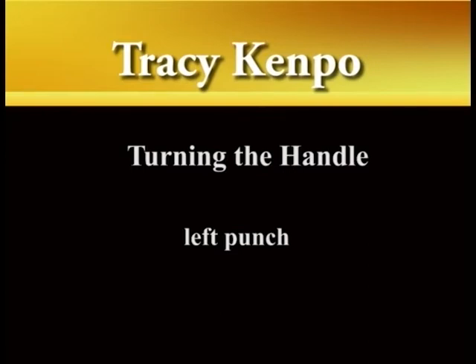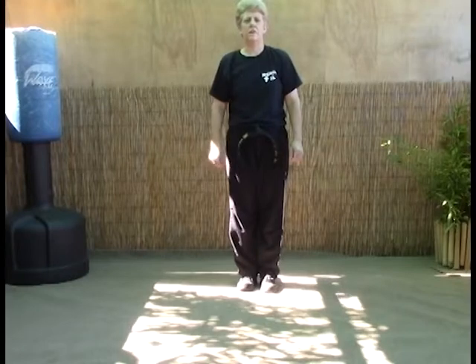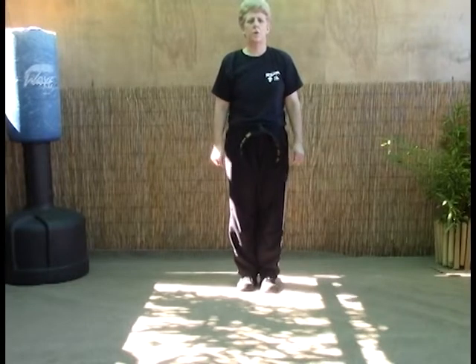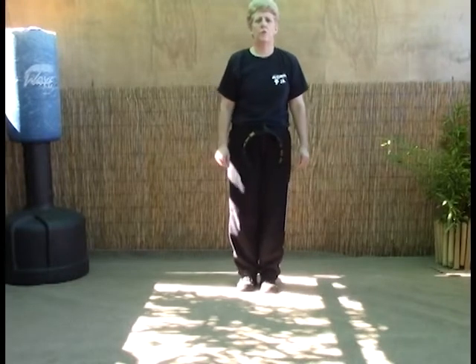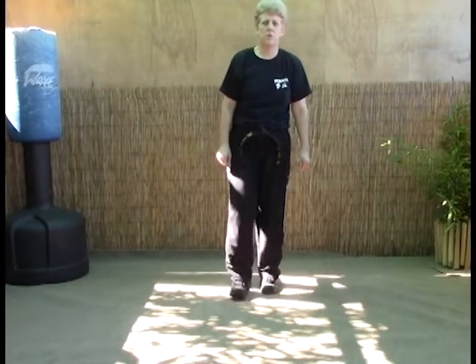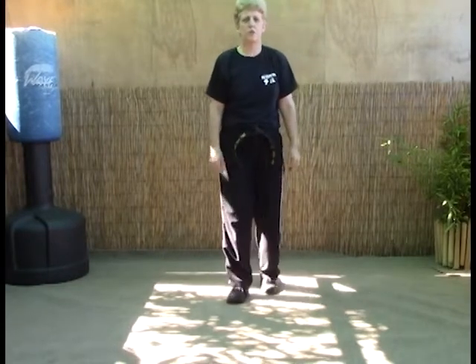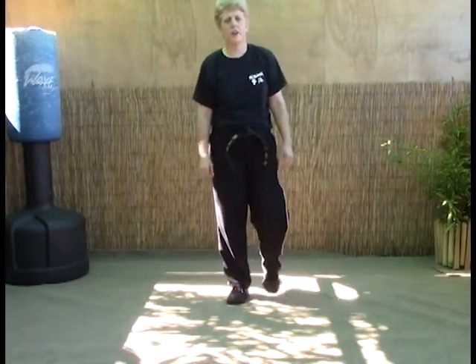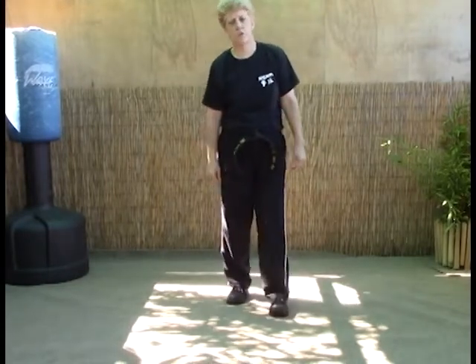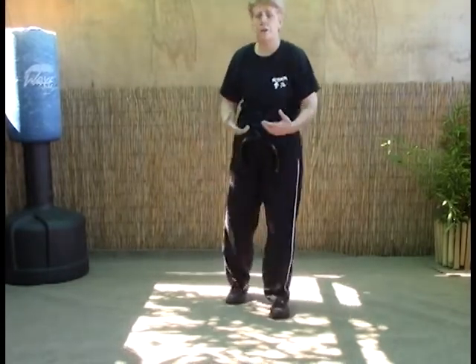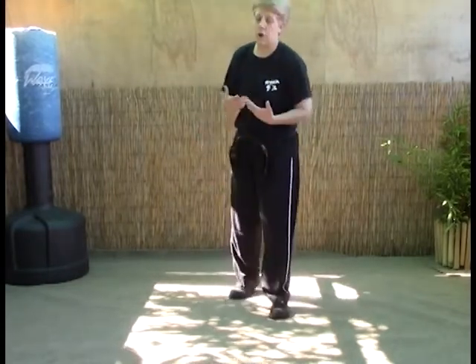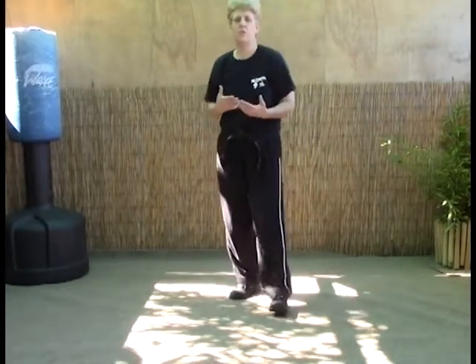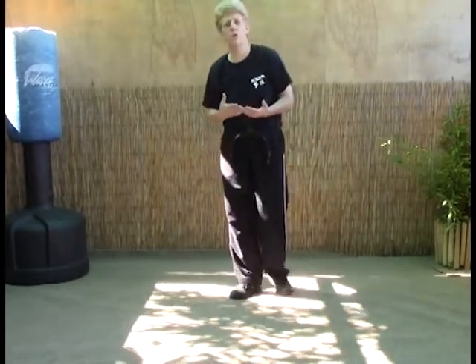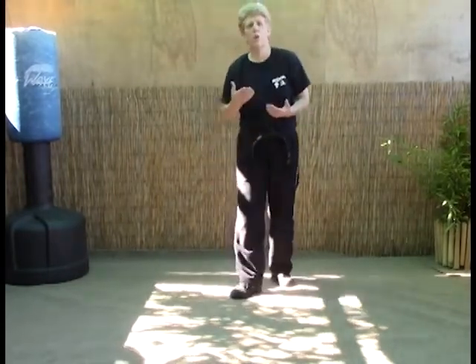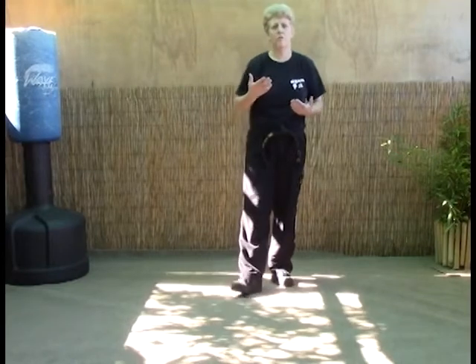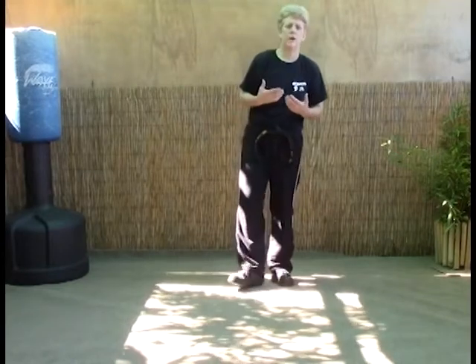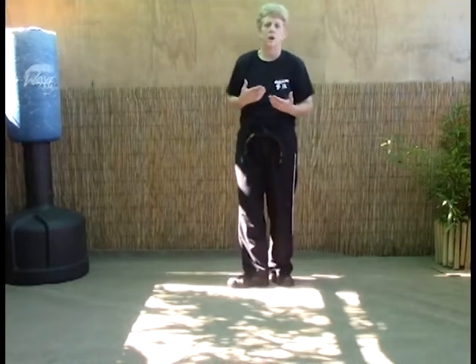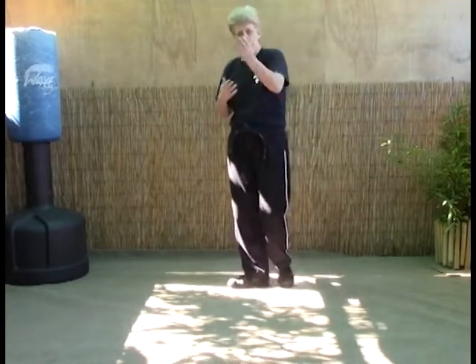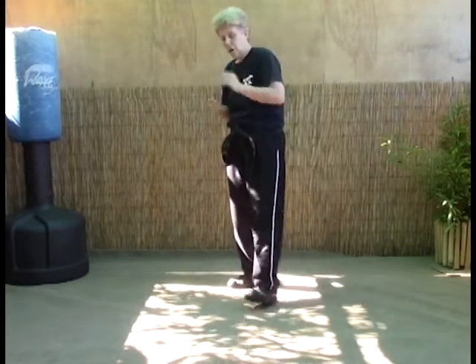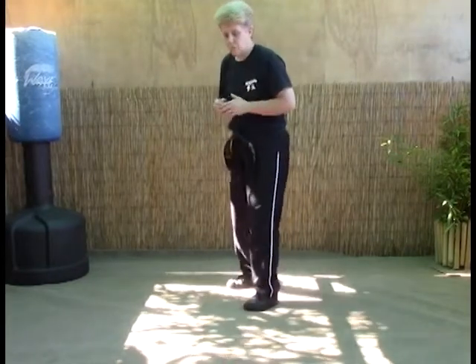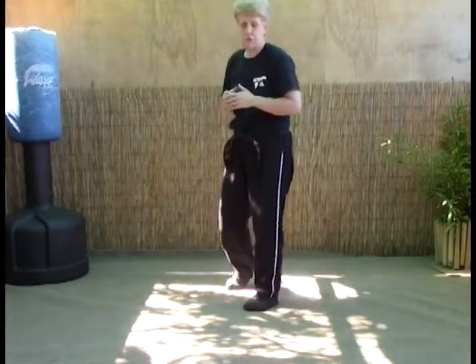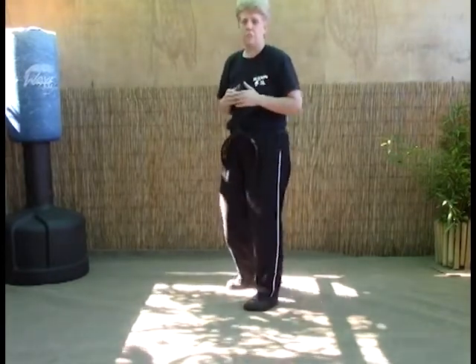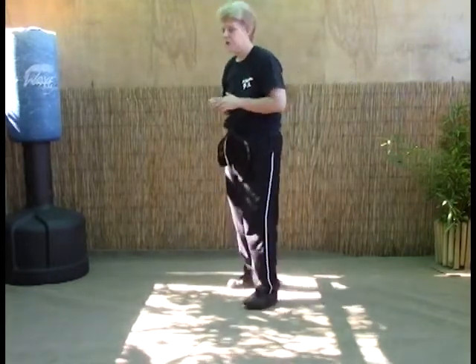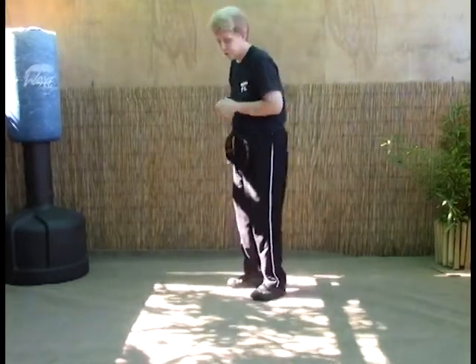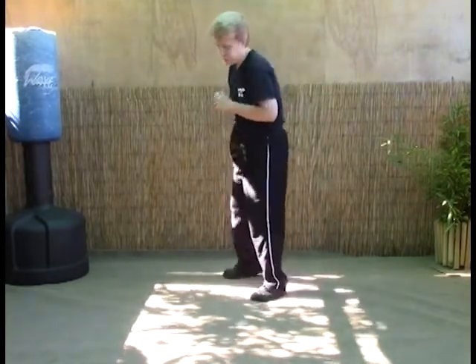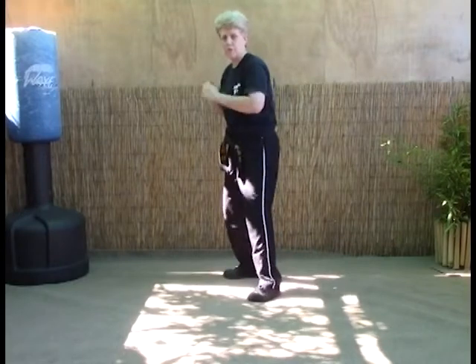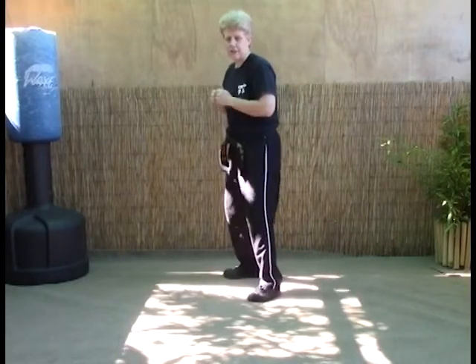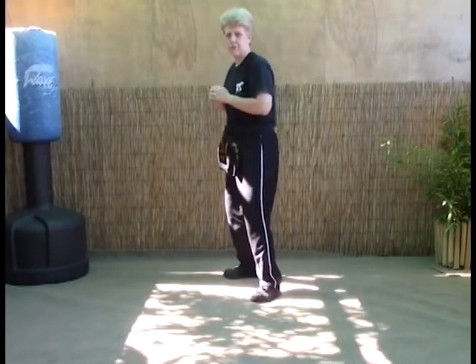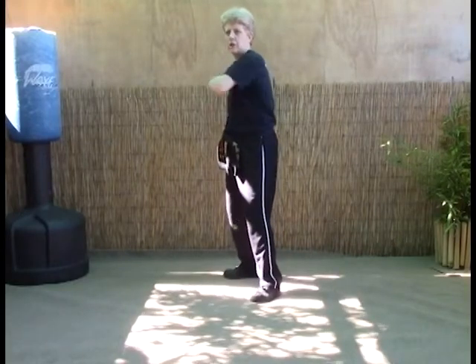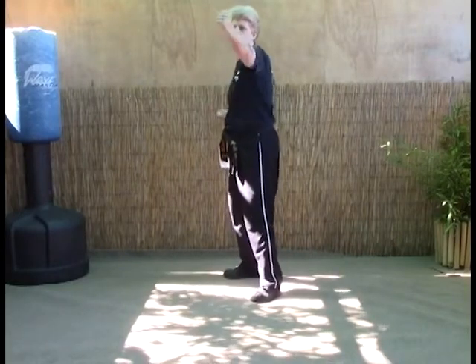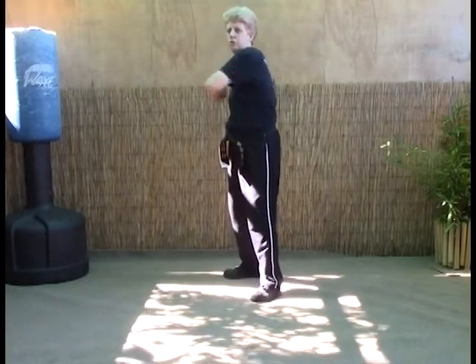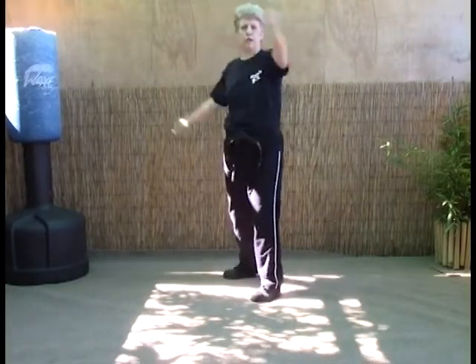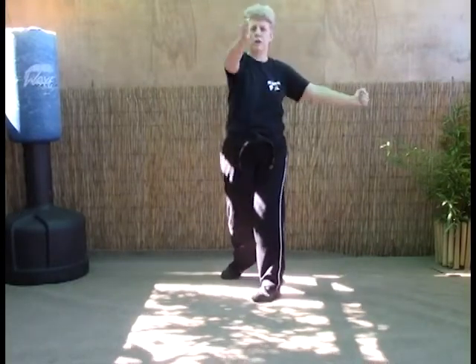The first technique required for blue belt is Turning the Handle. This can either be an offensive motion or used off of a punch. We're going to use it off of a punch. So you're going to start from your fighting stance. This one is what we call Chinese swings.